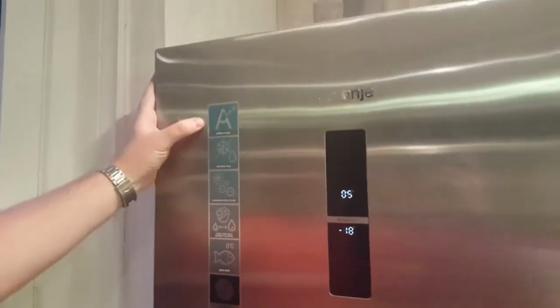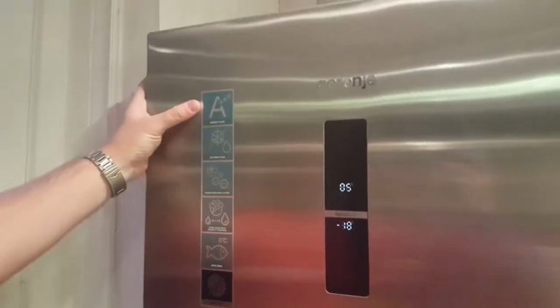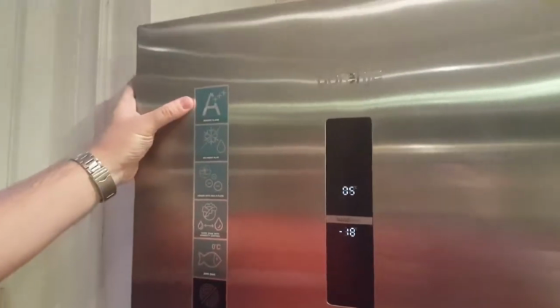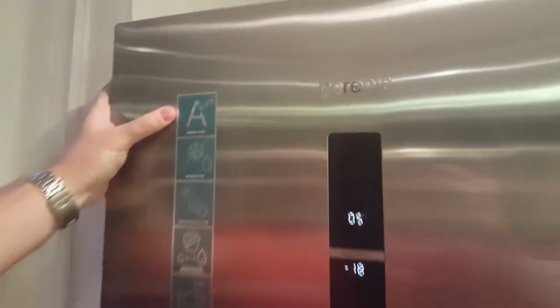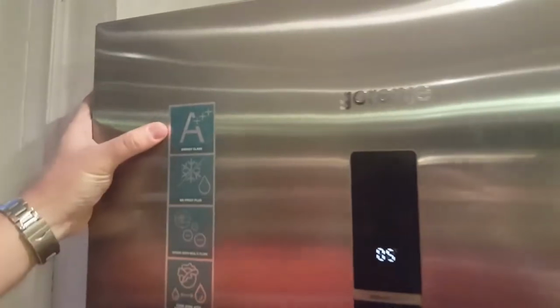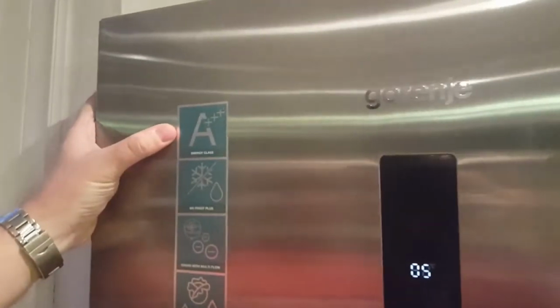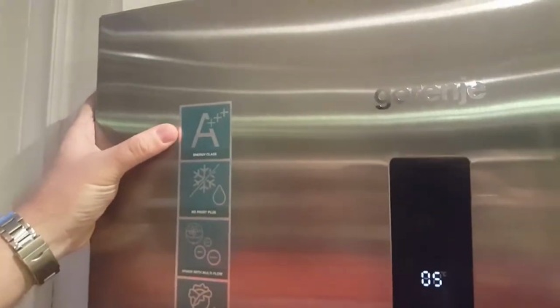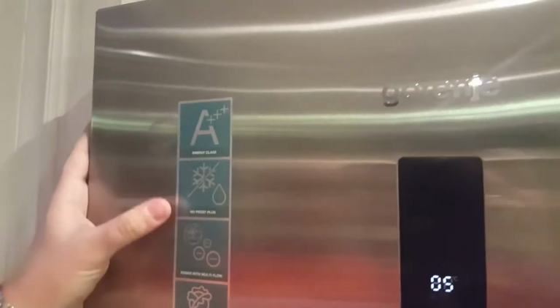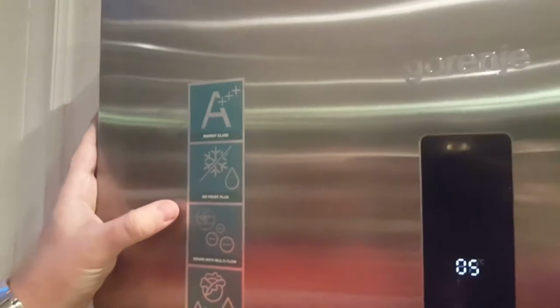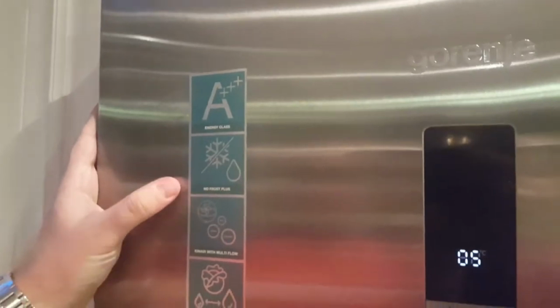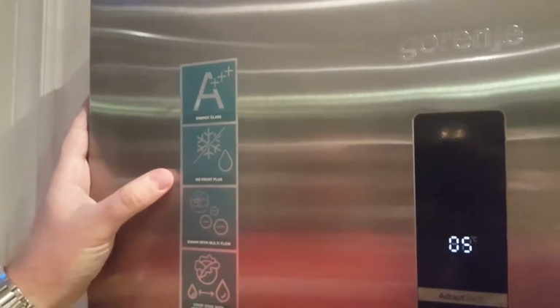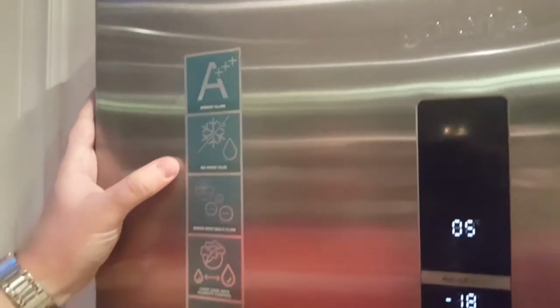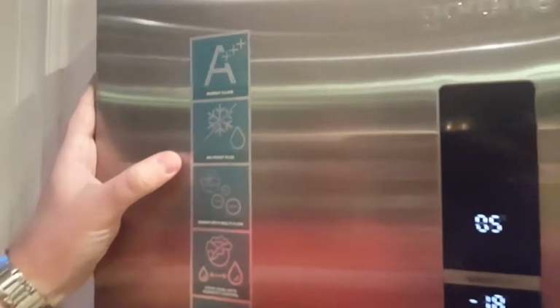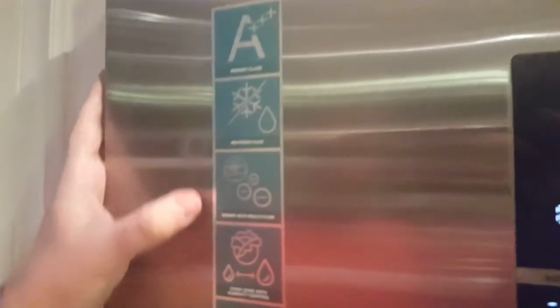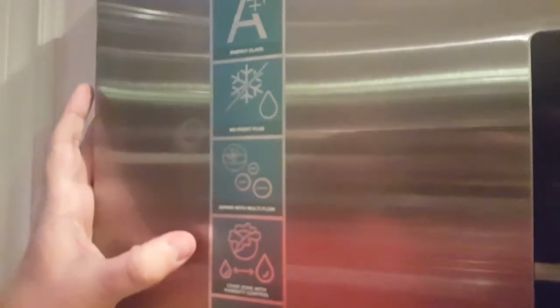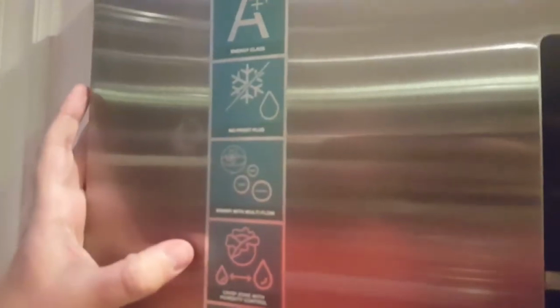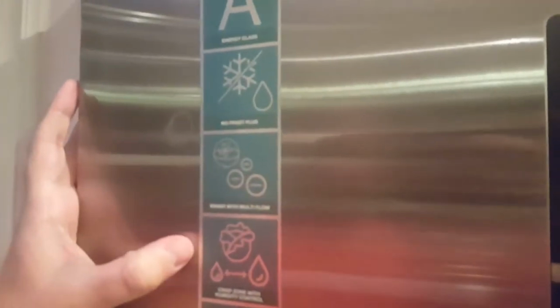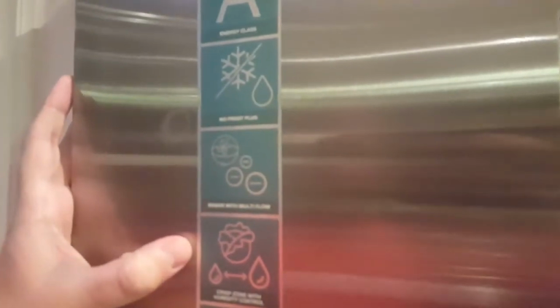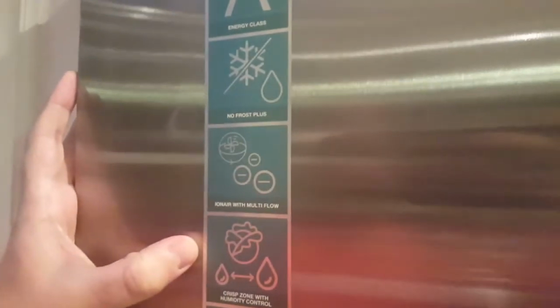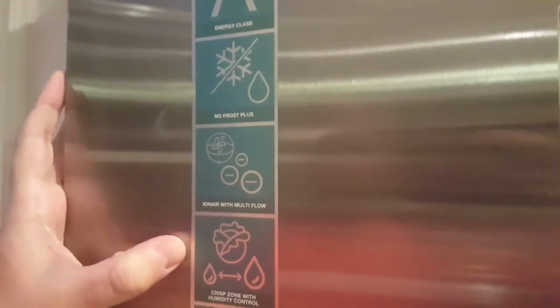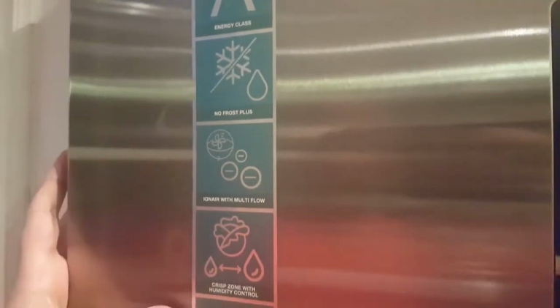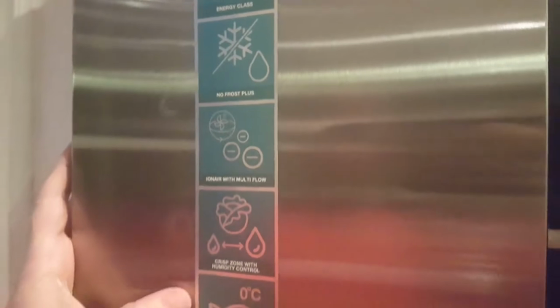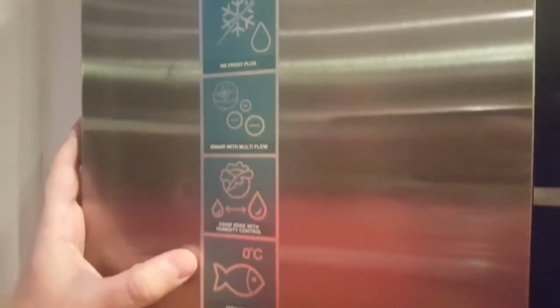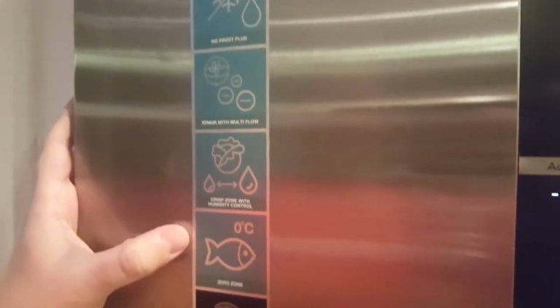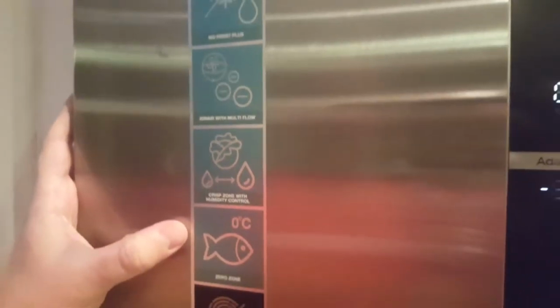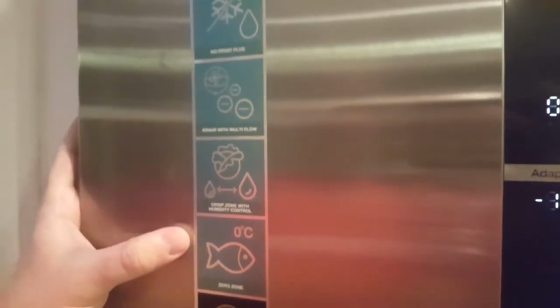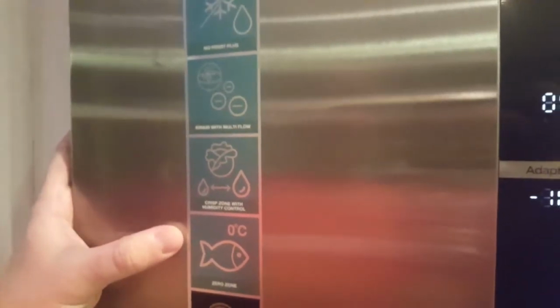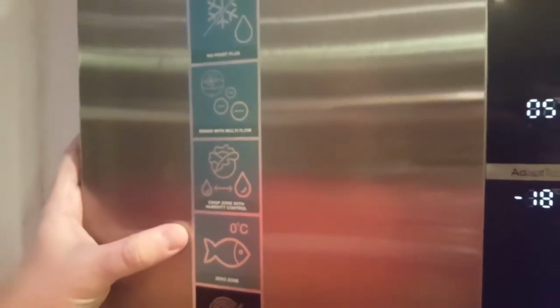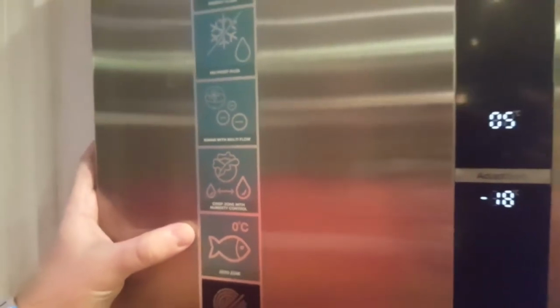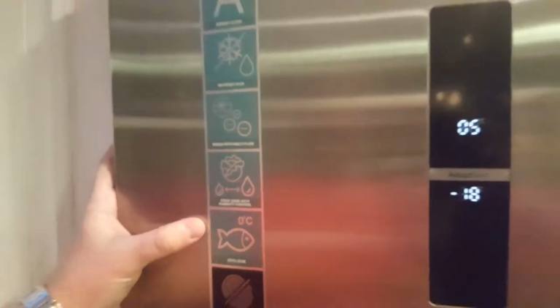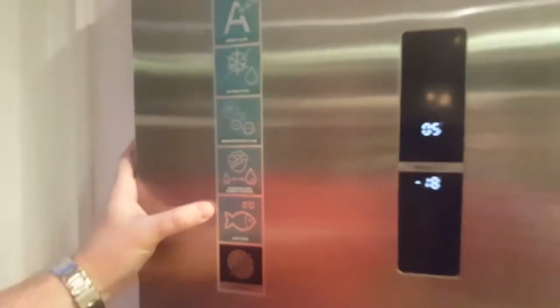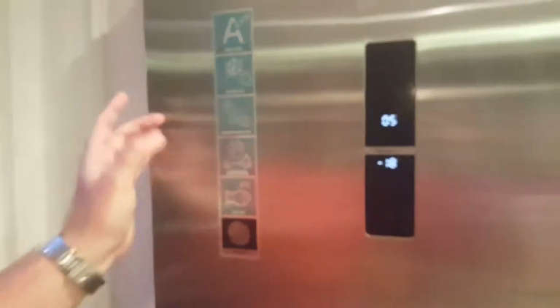You can see from the top label it's really energy efficient, frost free. You've also got a crisp zone with humidity control and the zero zone as well, which we'll talk through a little bit more when we open the fridge freezer up.